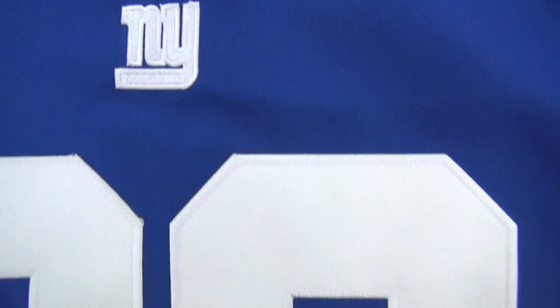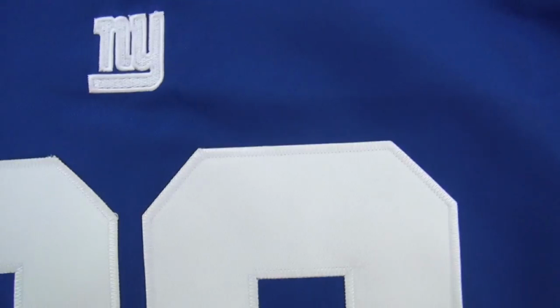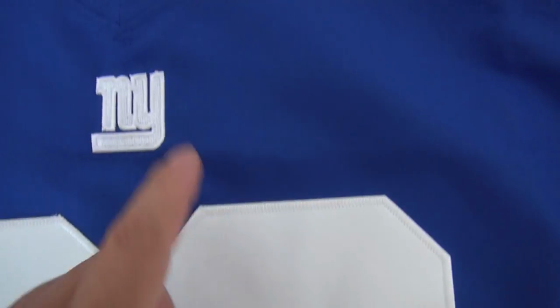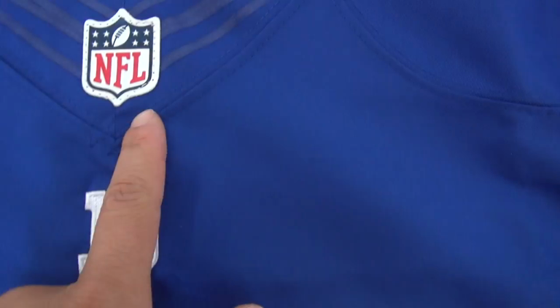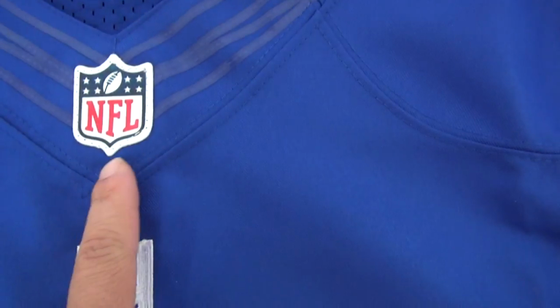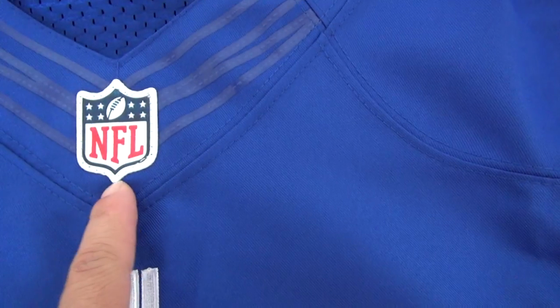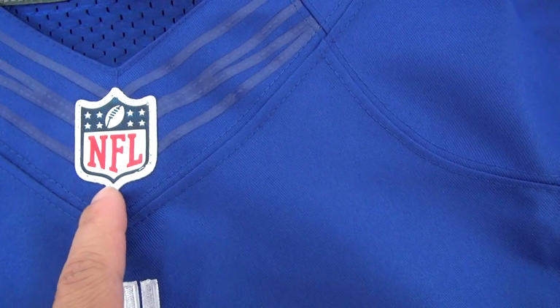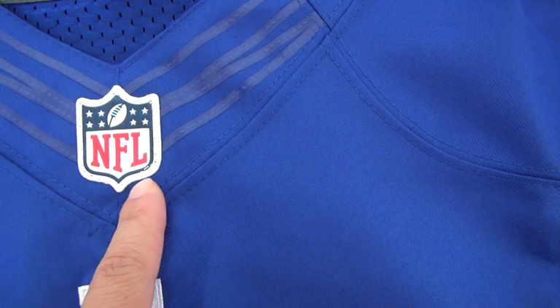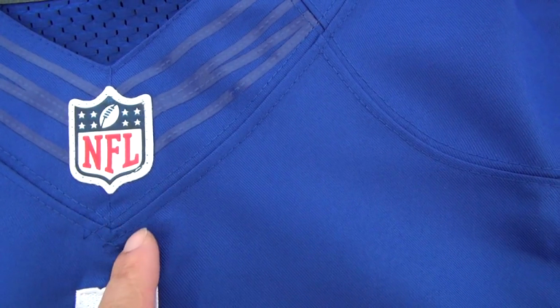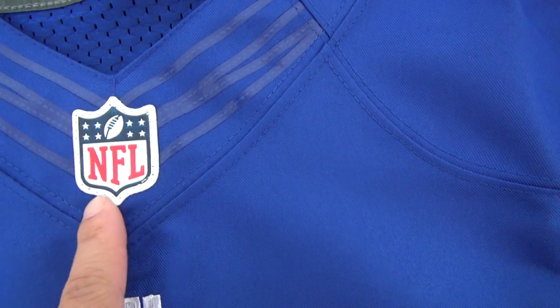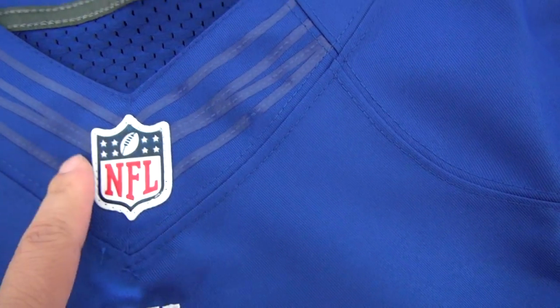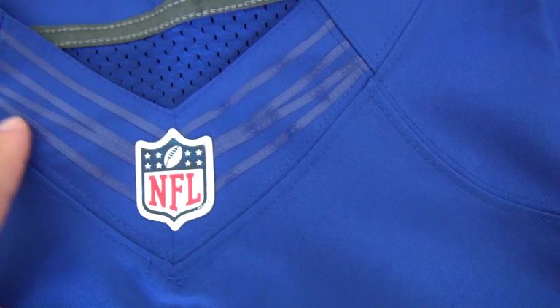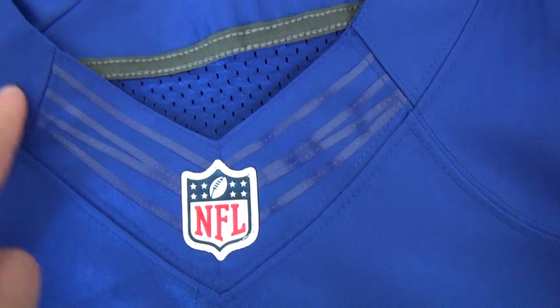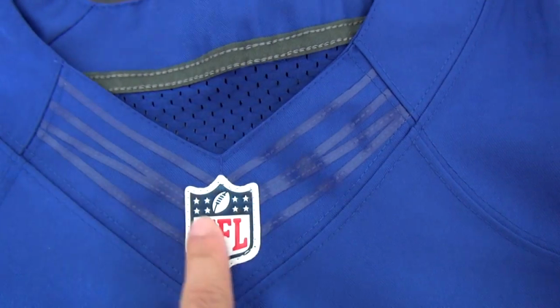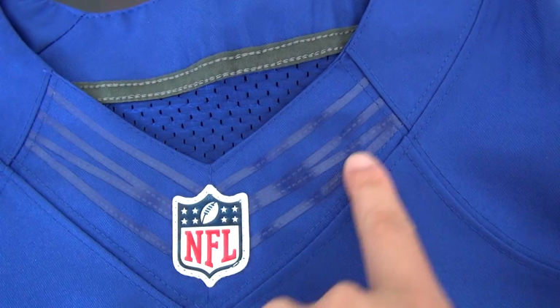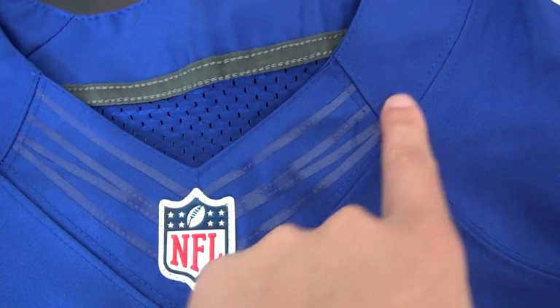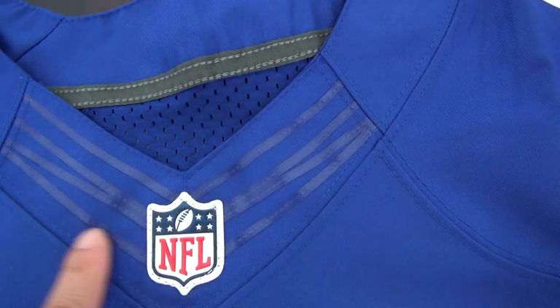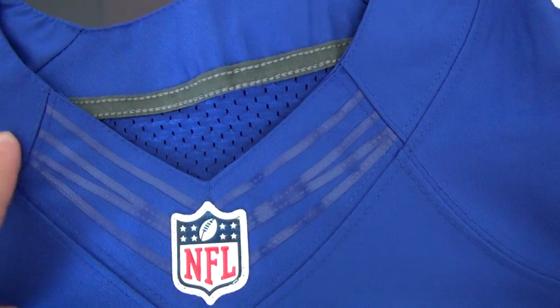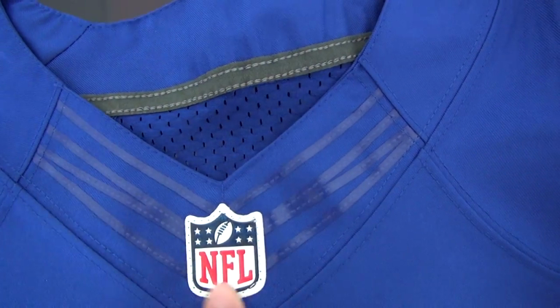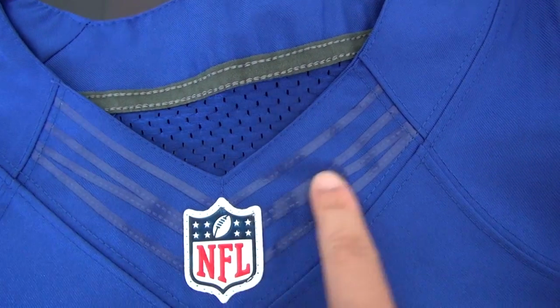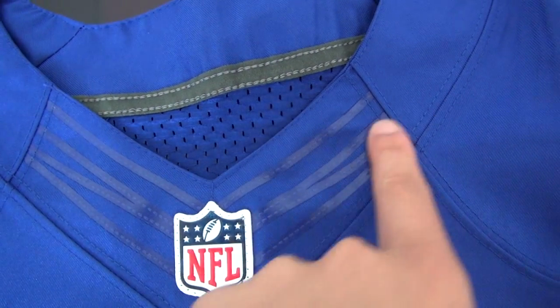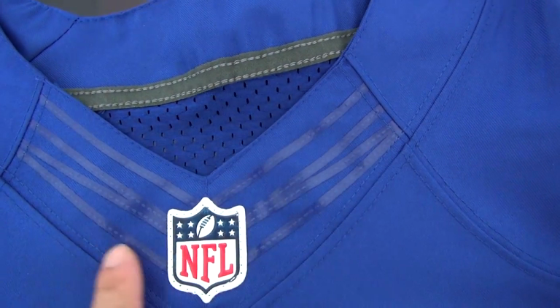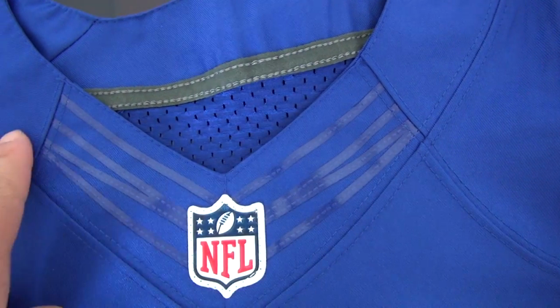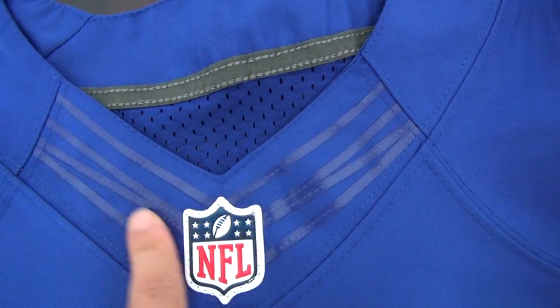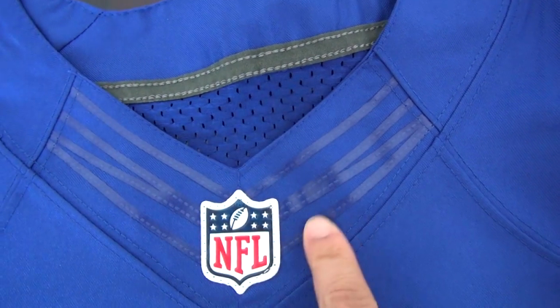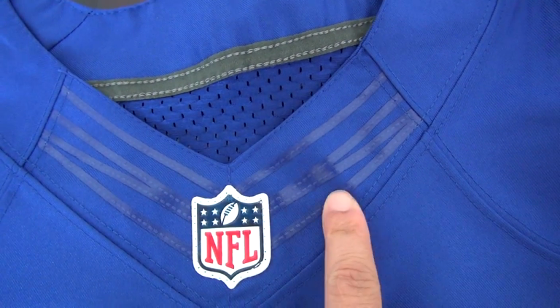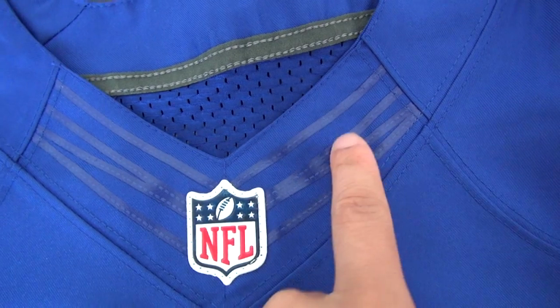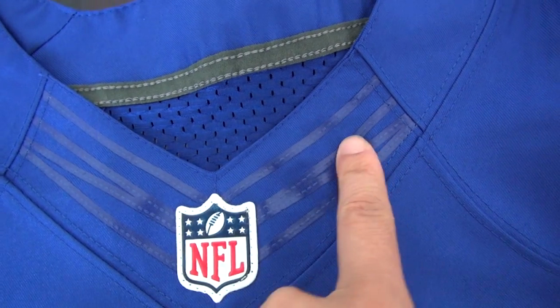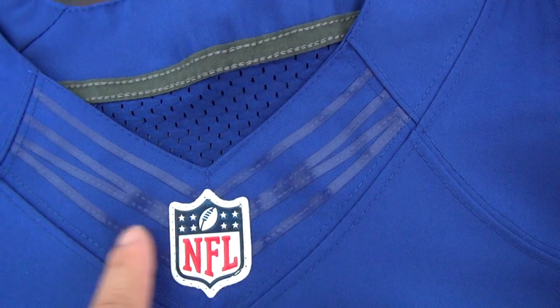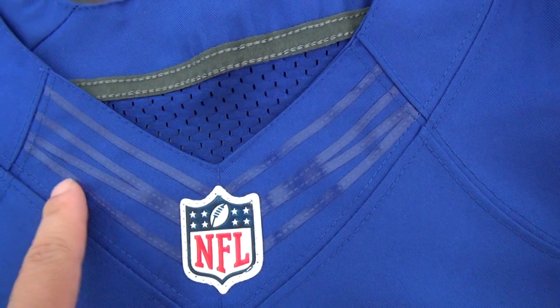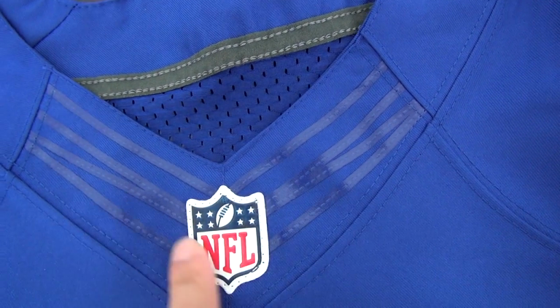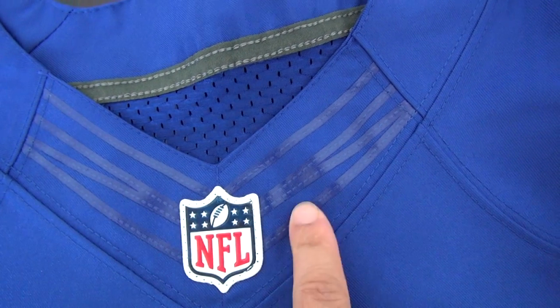This part is rubberized. And for the logo, this flower — this is the main difference too from the game jersey. Game jersey does not have this flower.